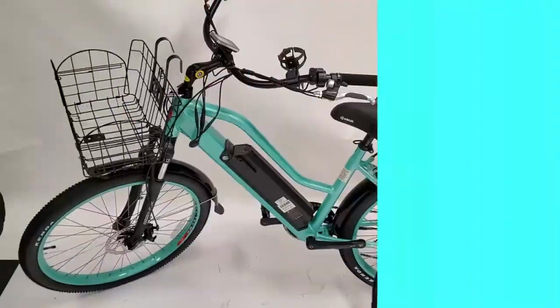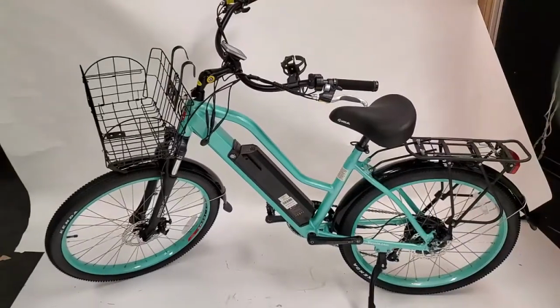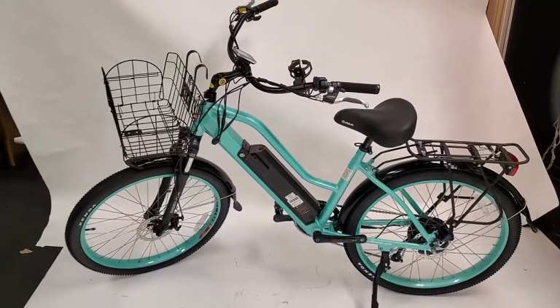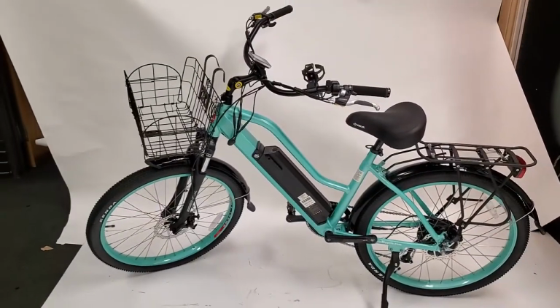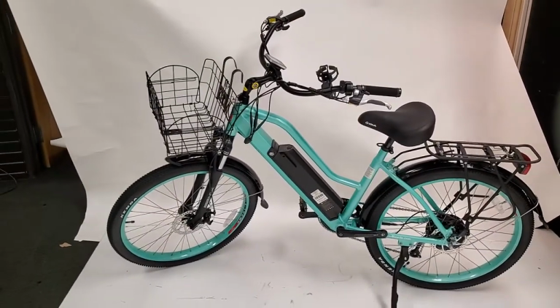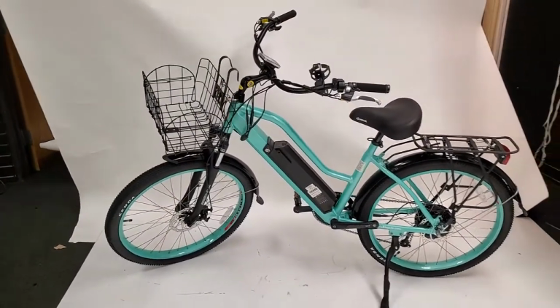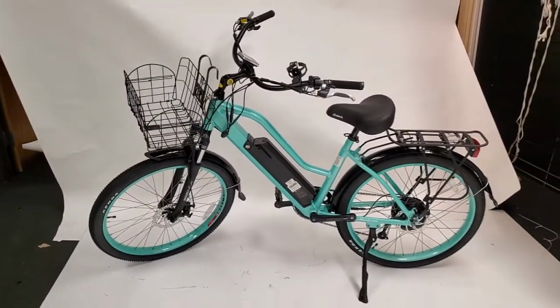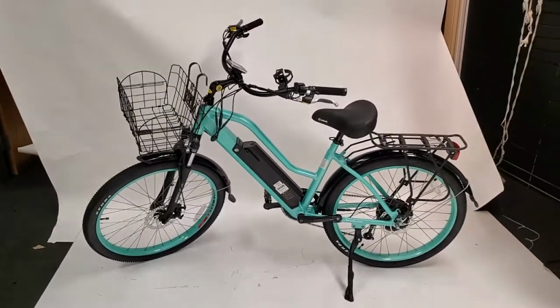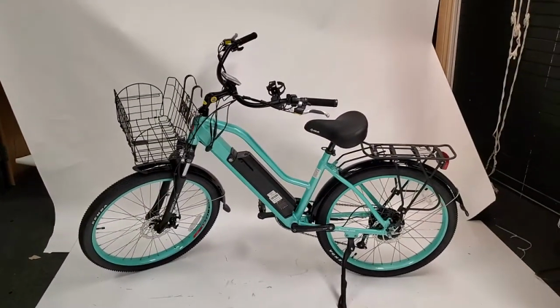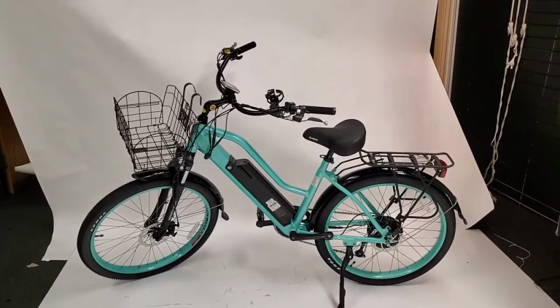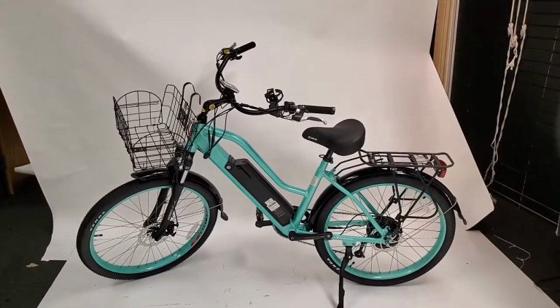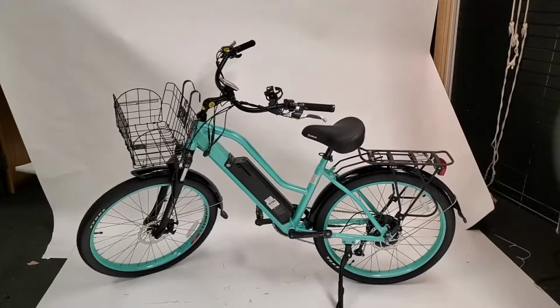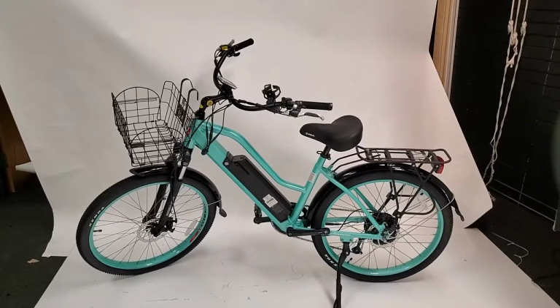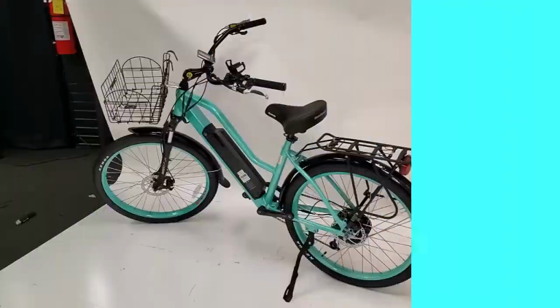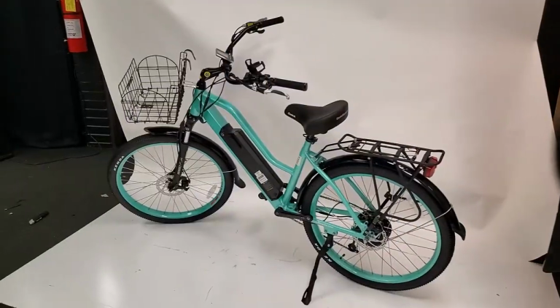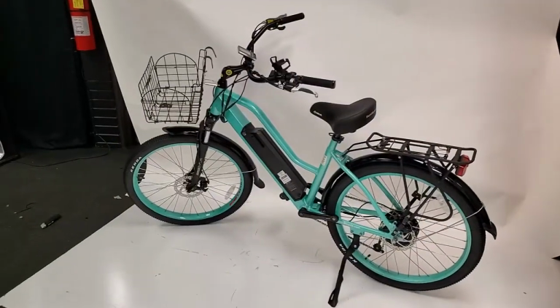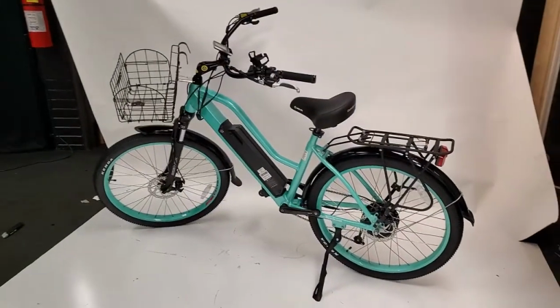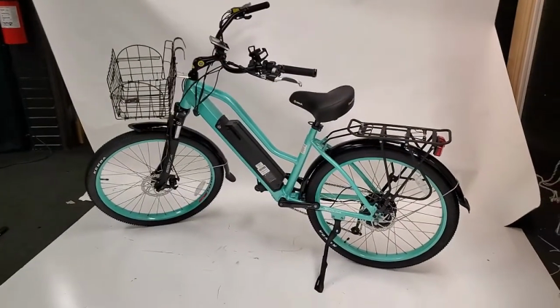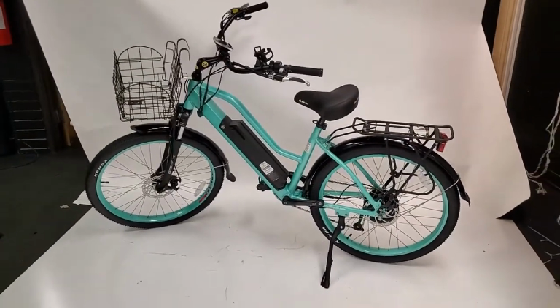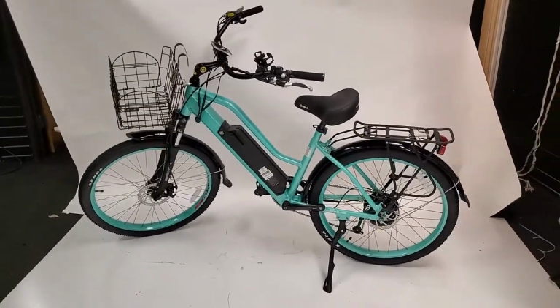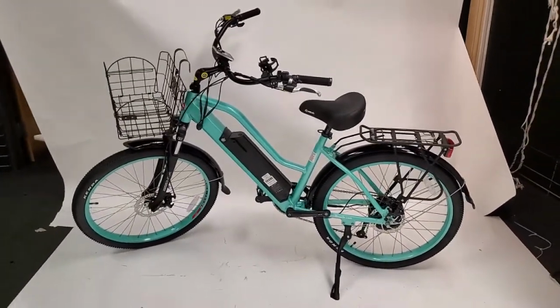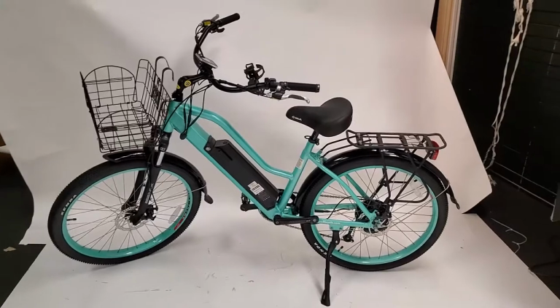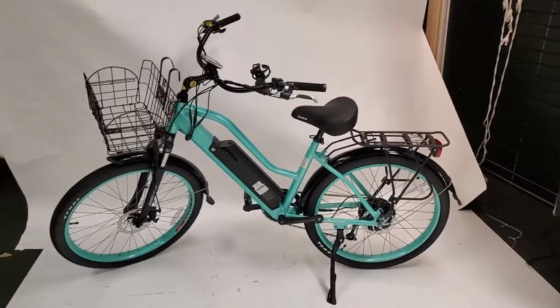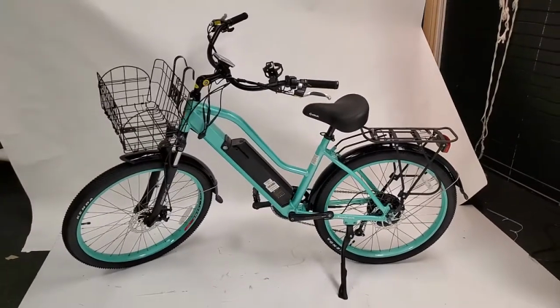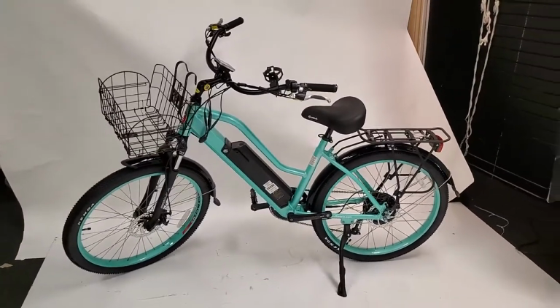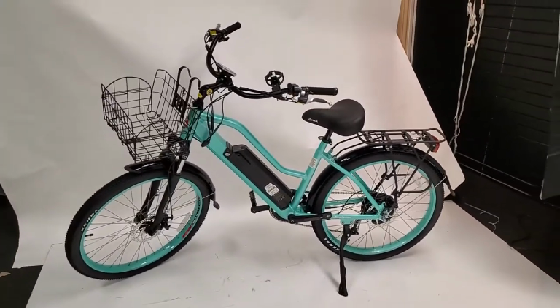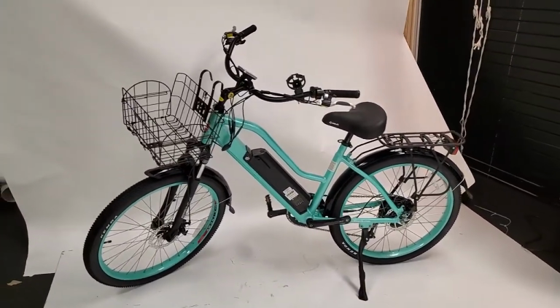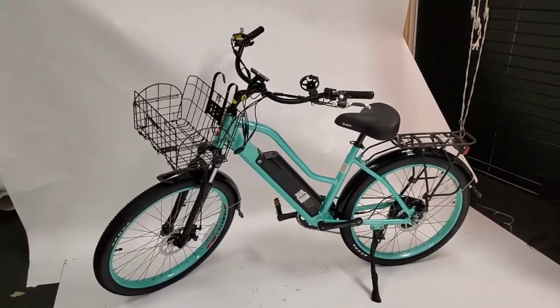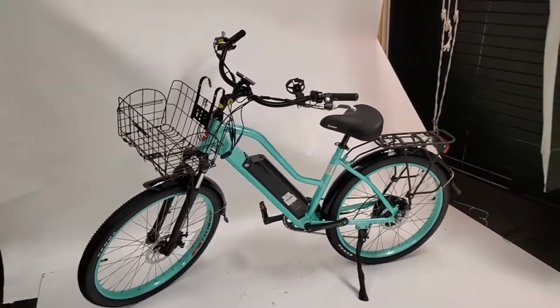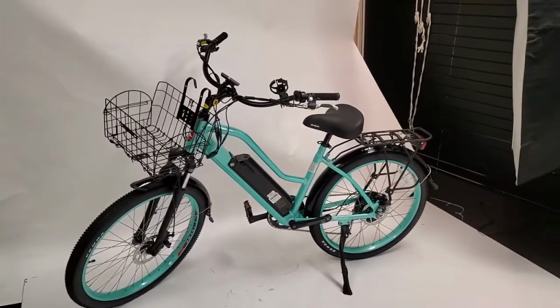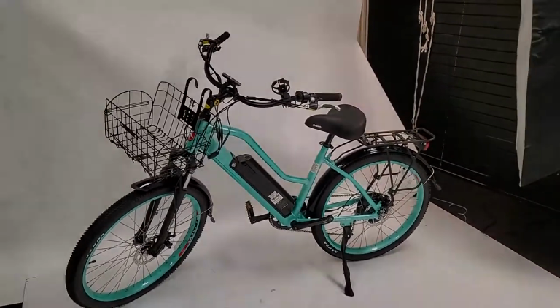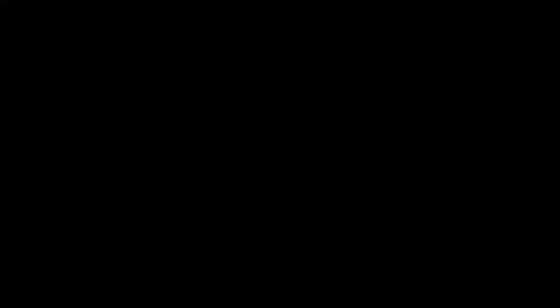And that's it! If you have any questions, feel free to leave them in the comments below or reach out to Xtreme Scooters via the link in the description. I'd like to give a huge thank you to Gina and the people at Xtreme Scooters for sending me this review unit. Always remember to wear a helmet and ride responsibly. Thanks for watching!